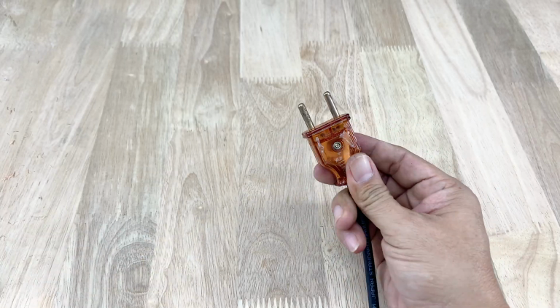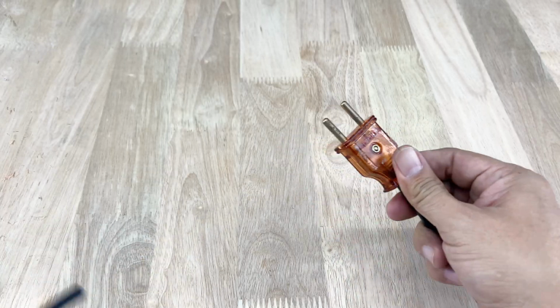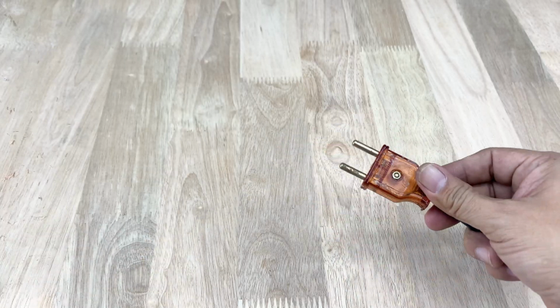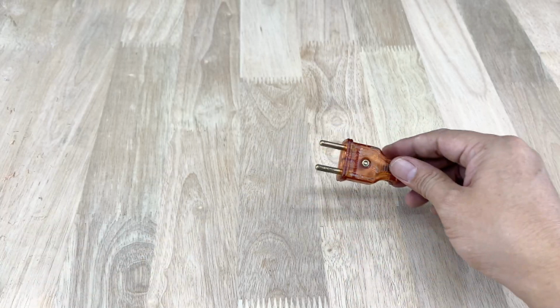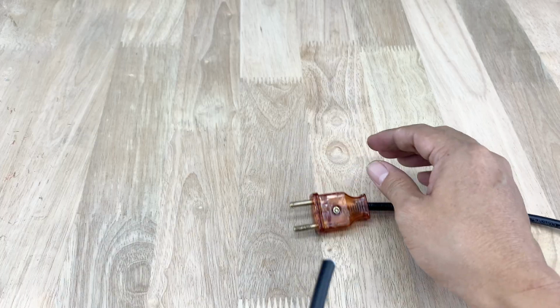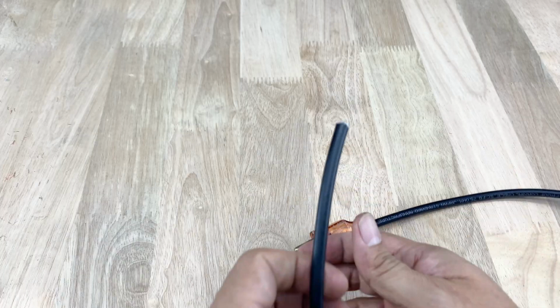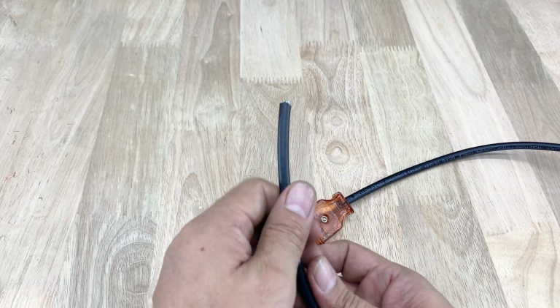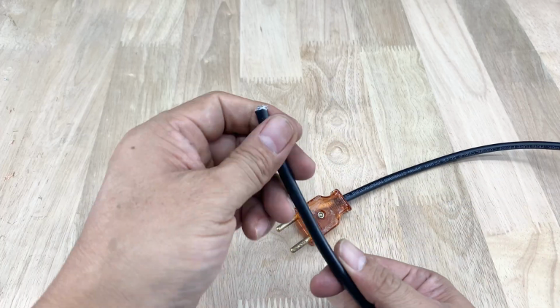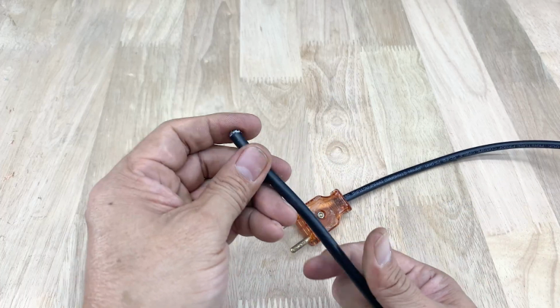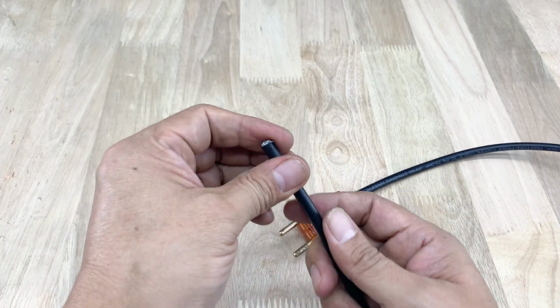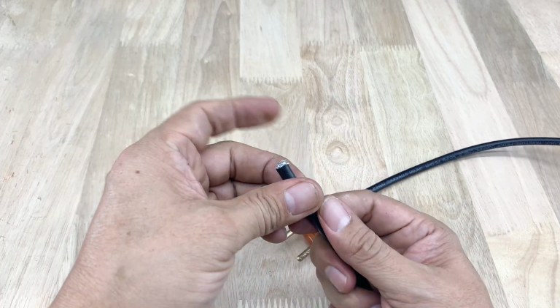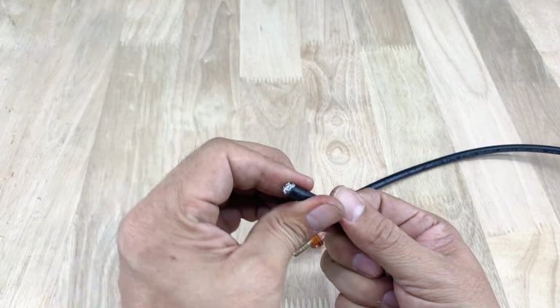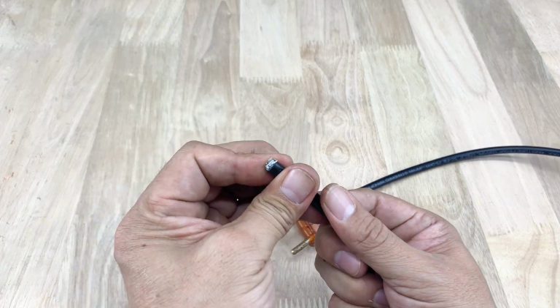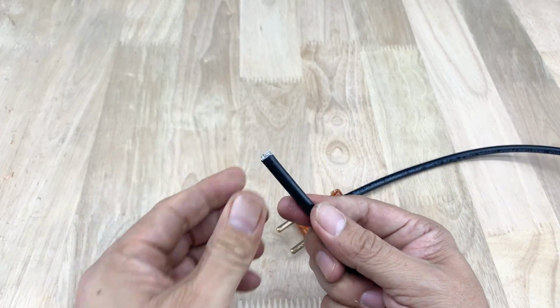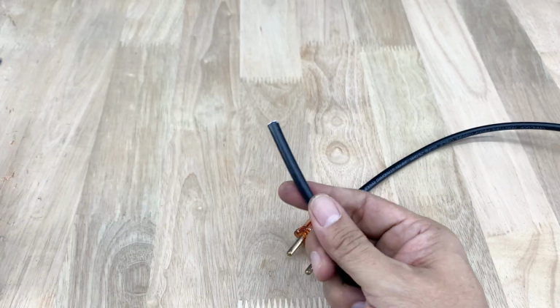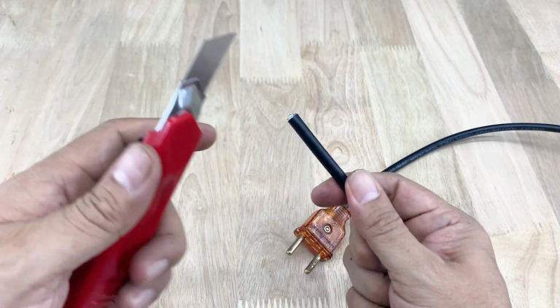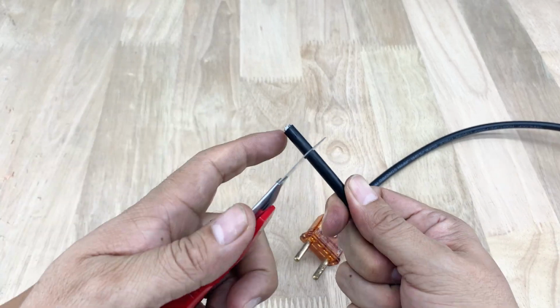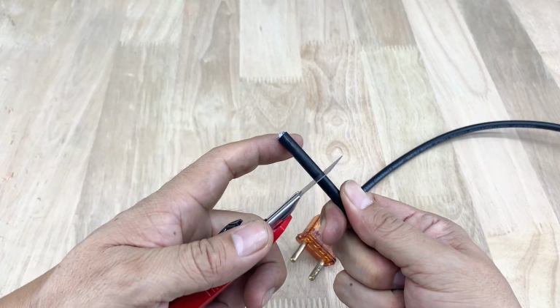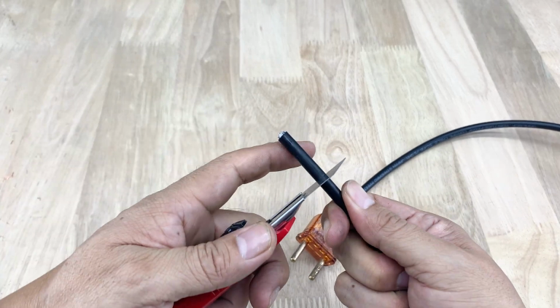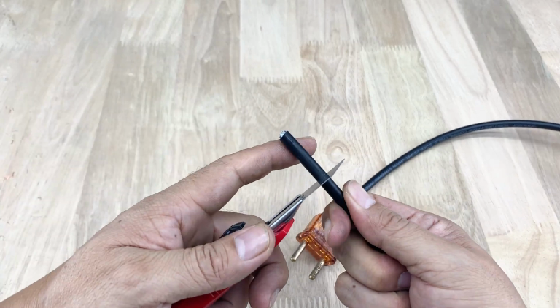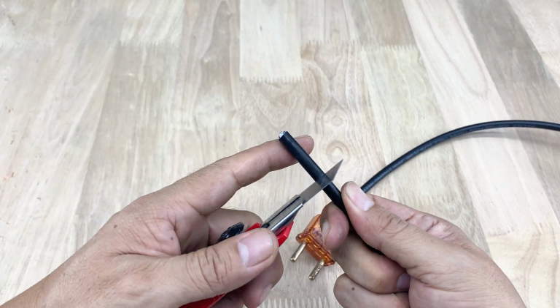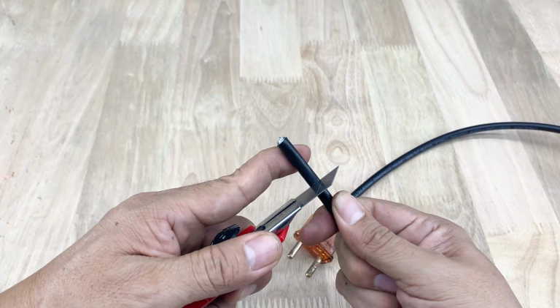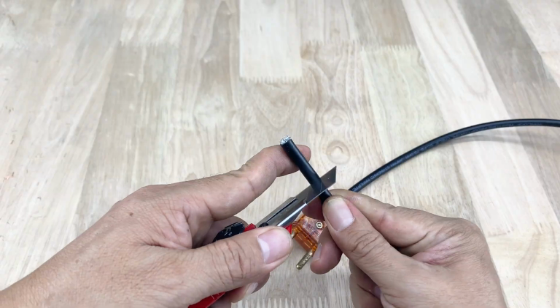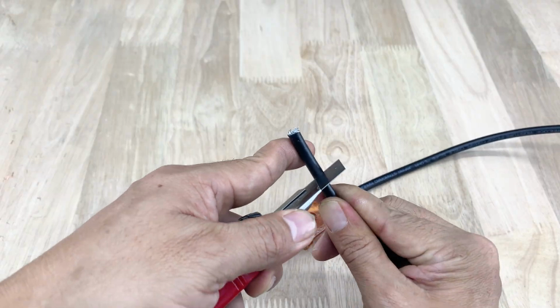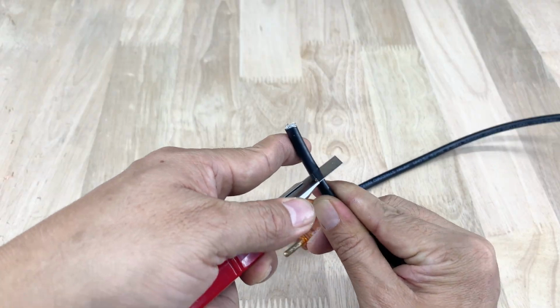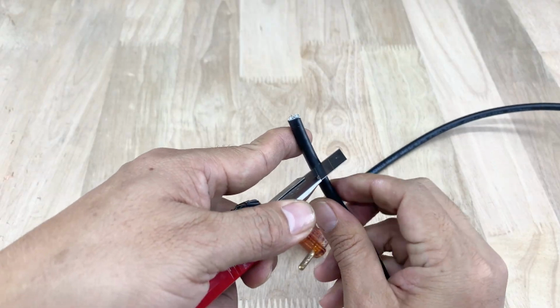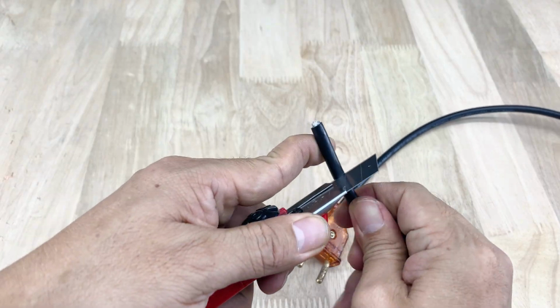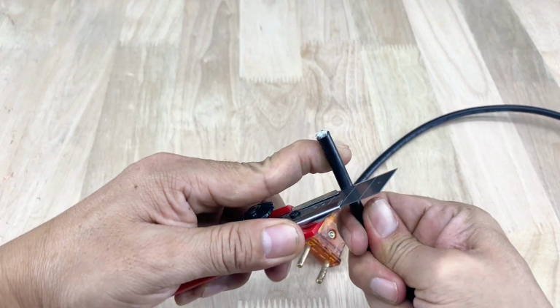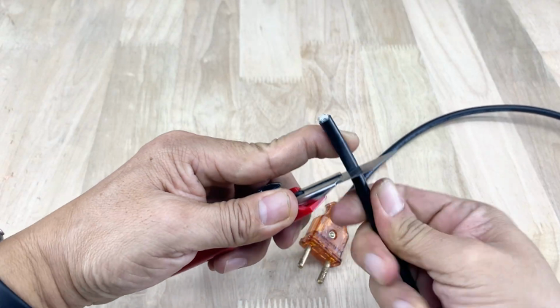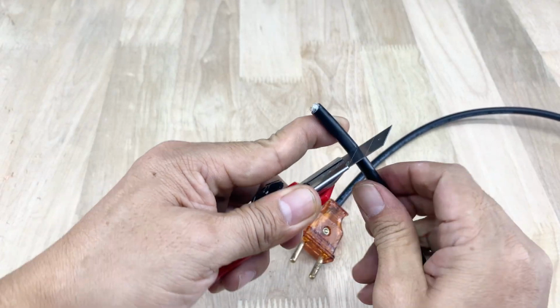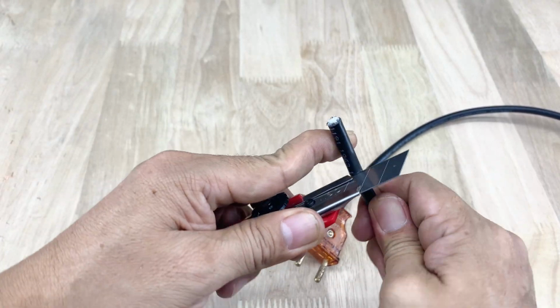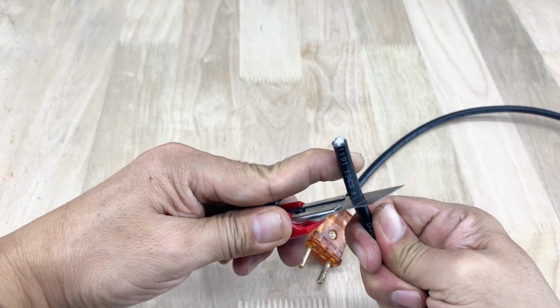The other end of the coaxial cable will be connected to a straight F connector and a 90-degree F connector. These connectors are meant to link directly to the TV.